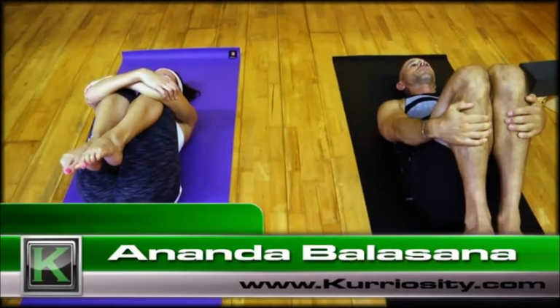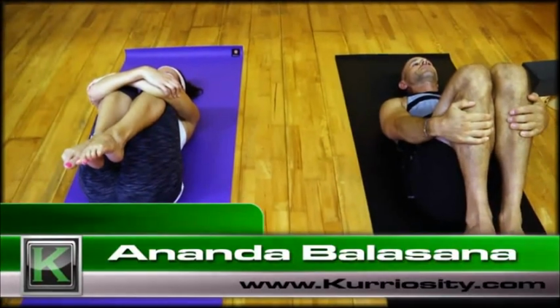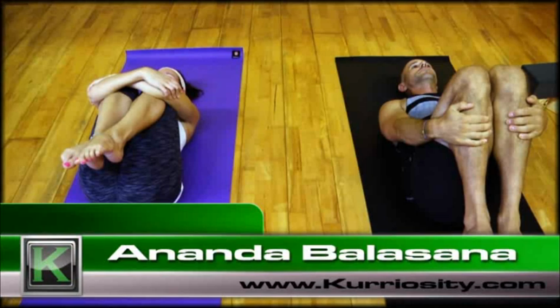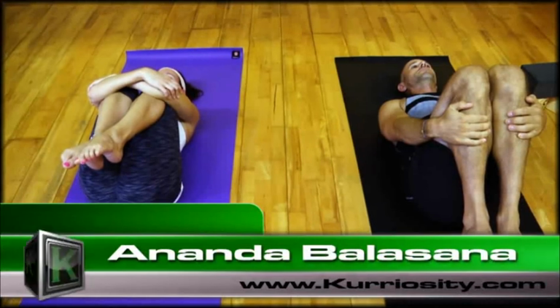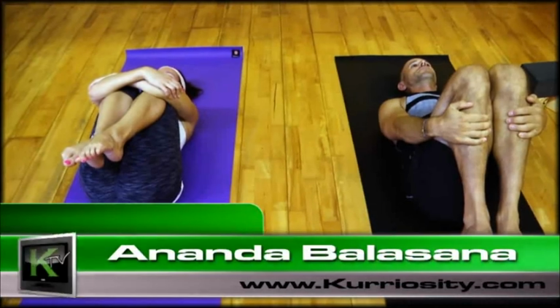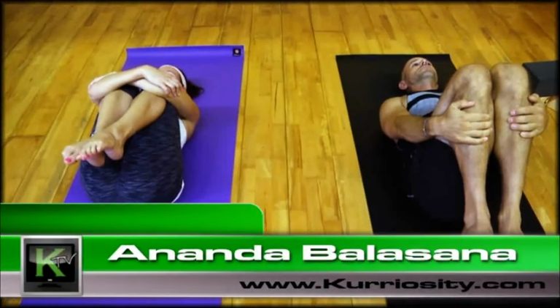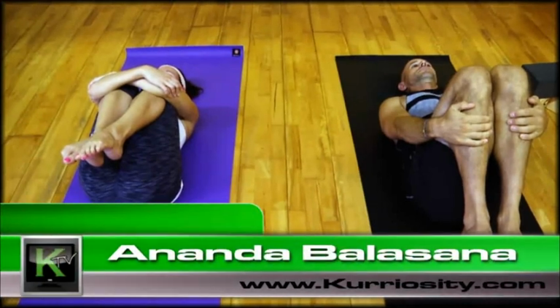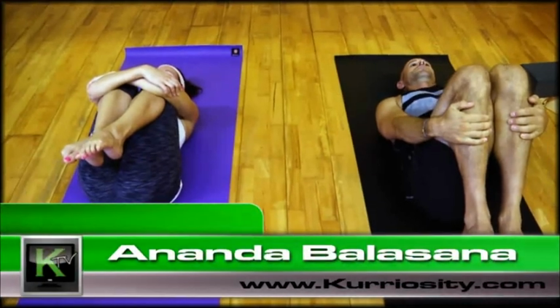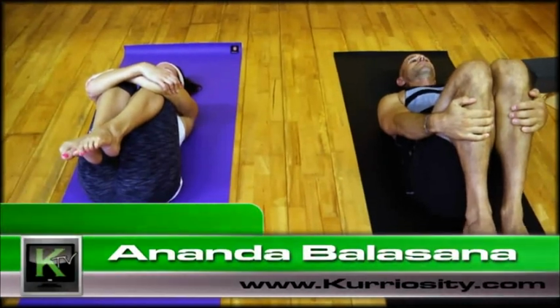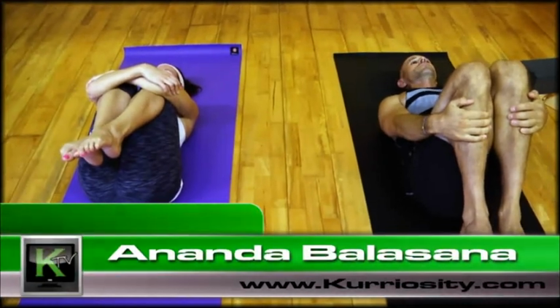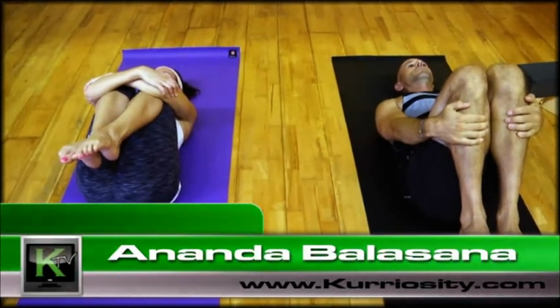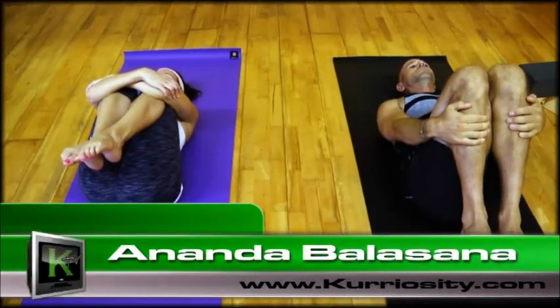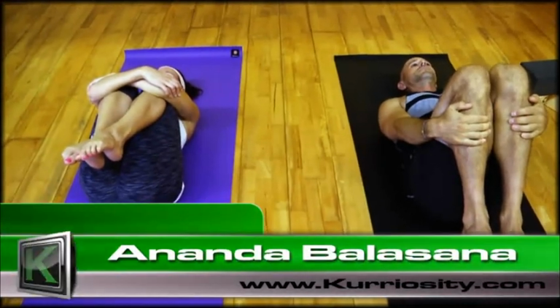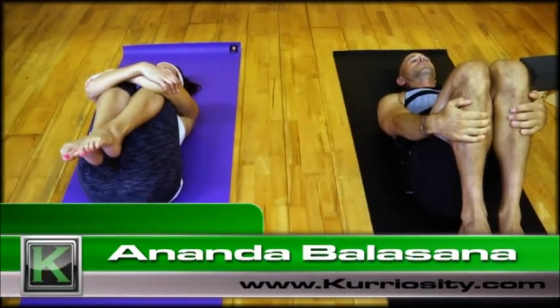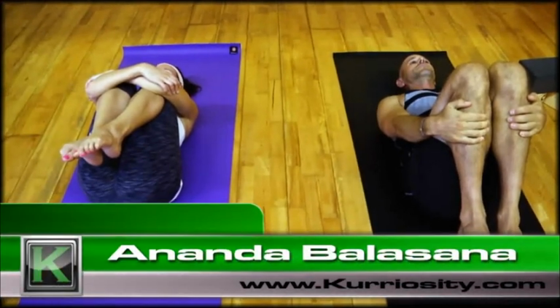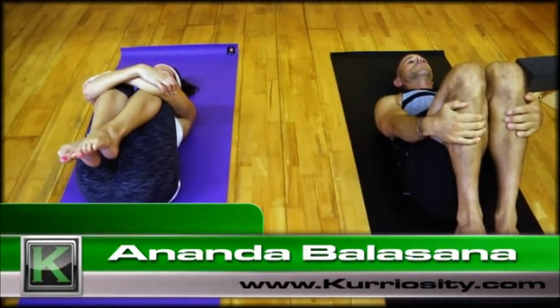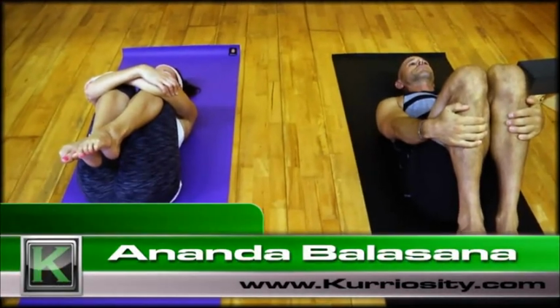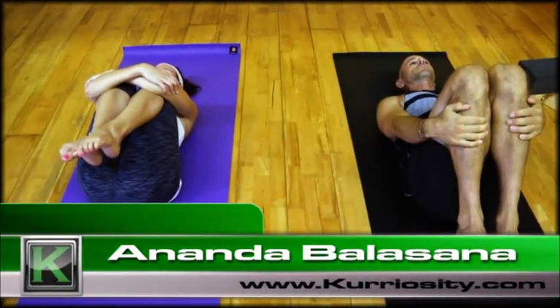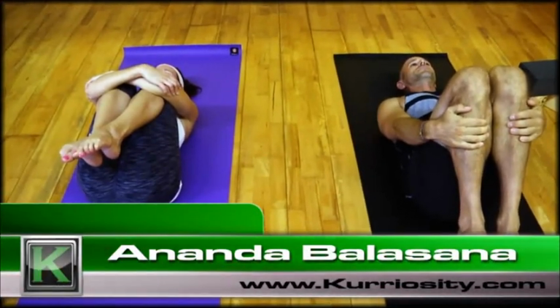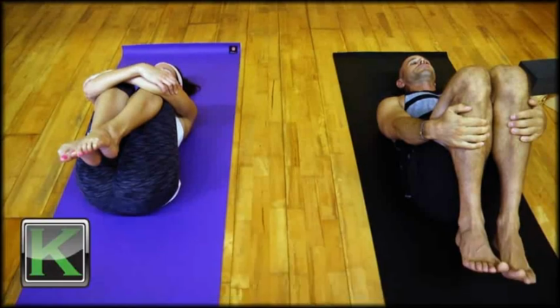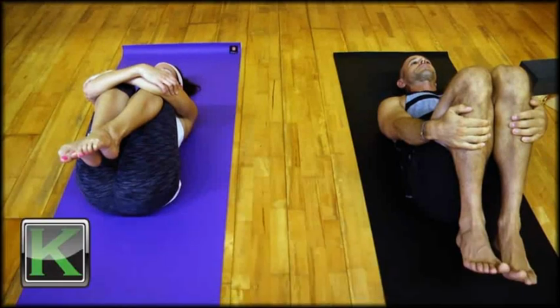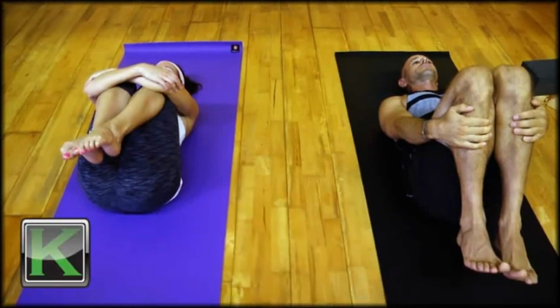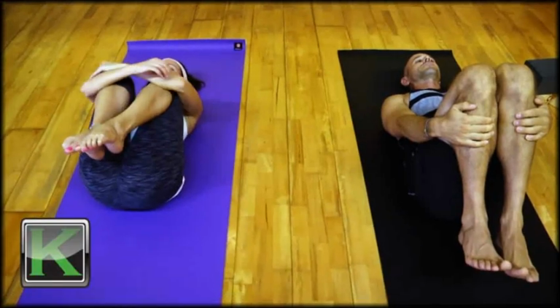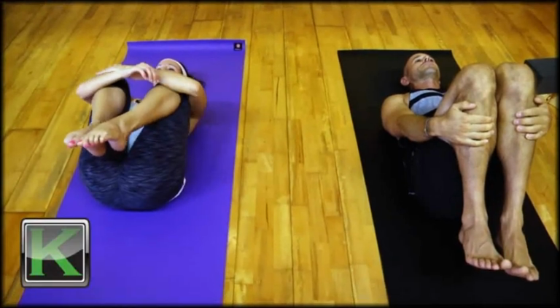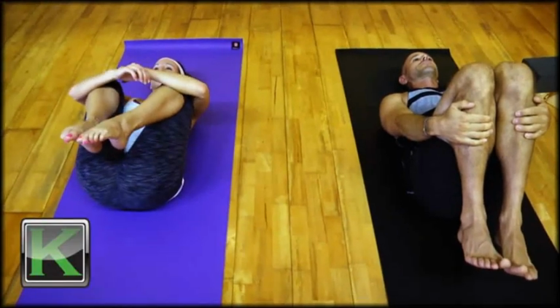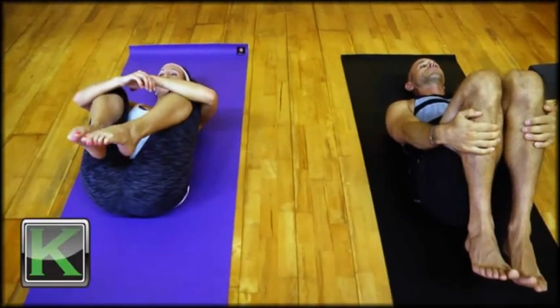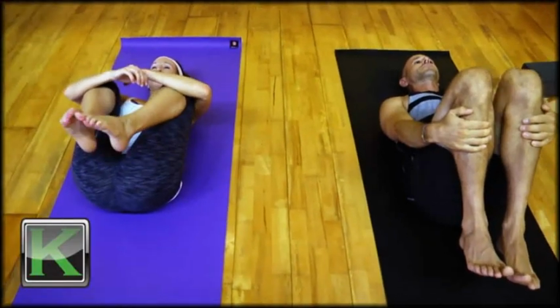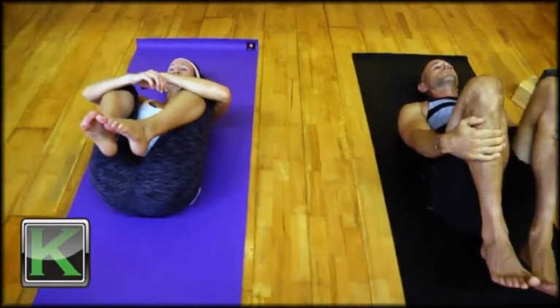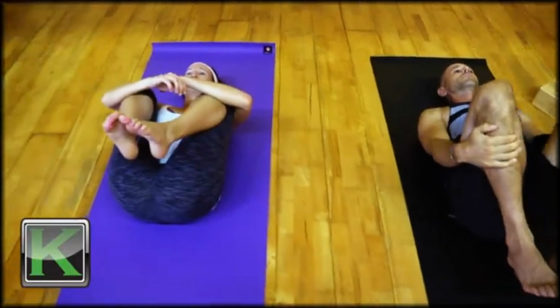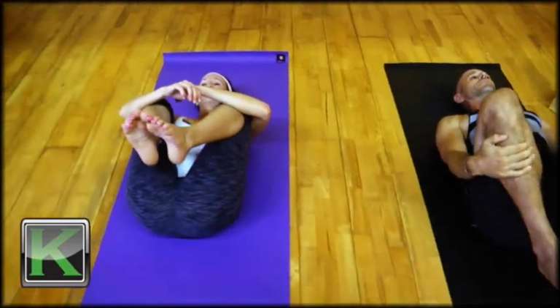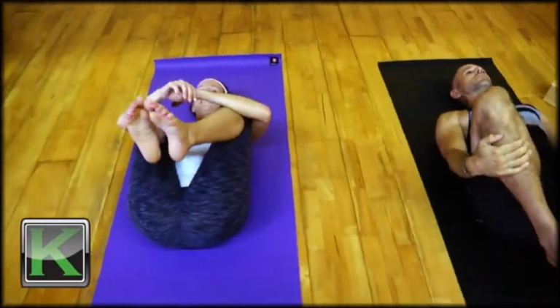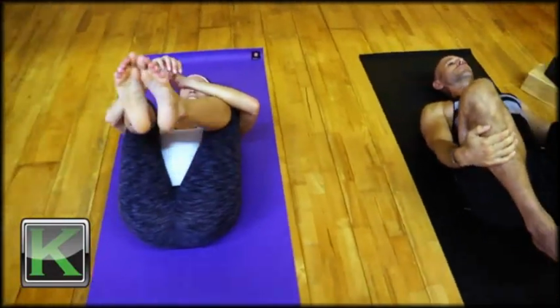Ananda Balasana, Happy Baby Pose. From Apanasana, let the knees come slightly wider than the ribcage. Bring the heels over the knees.